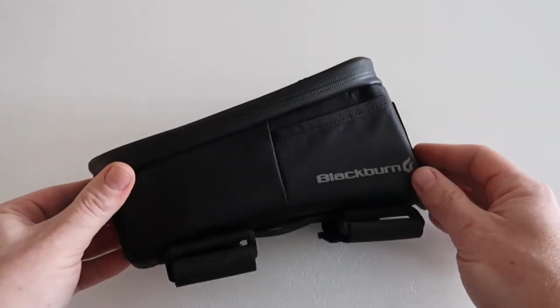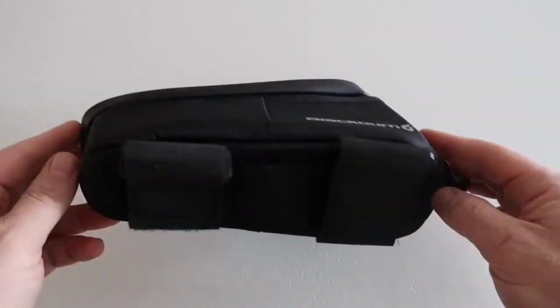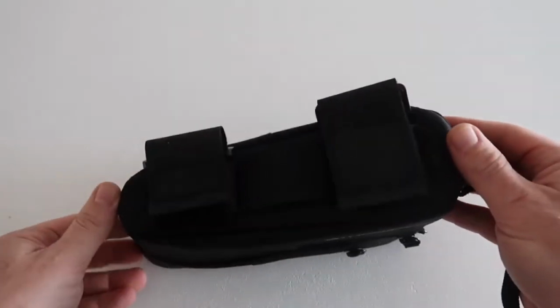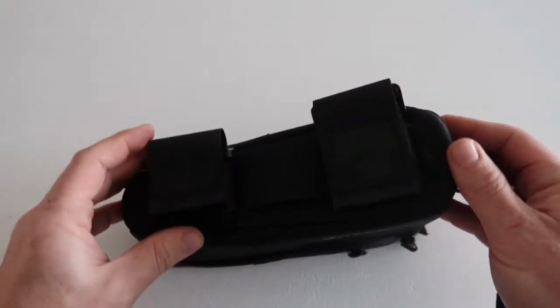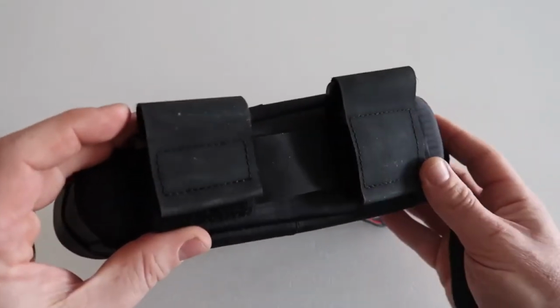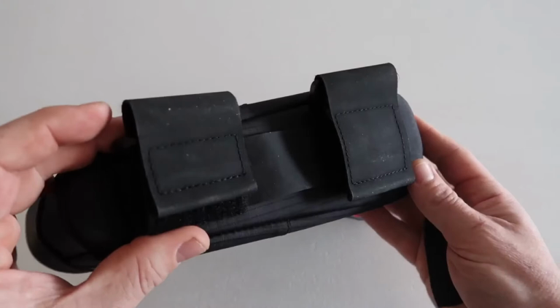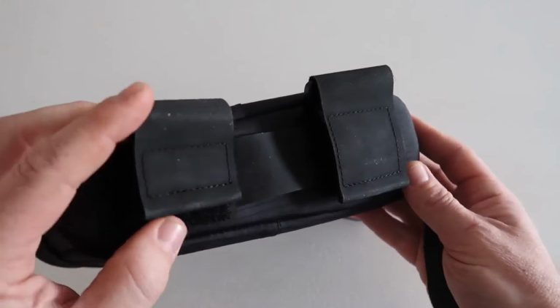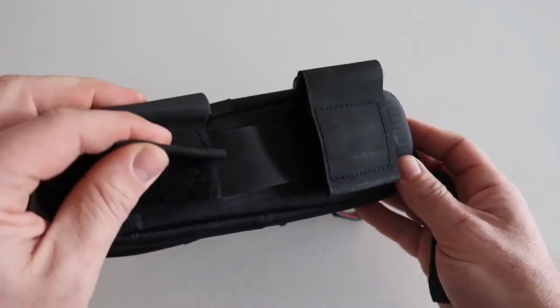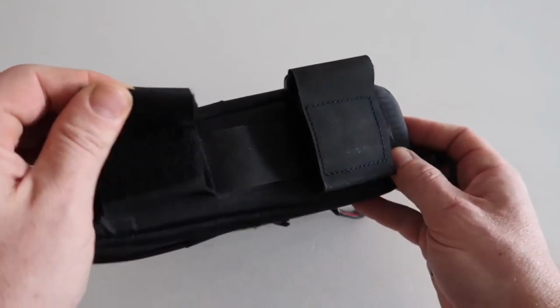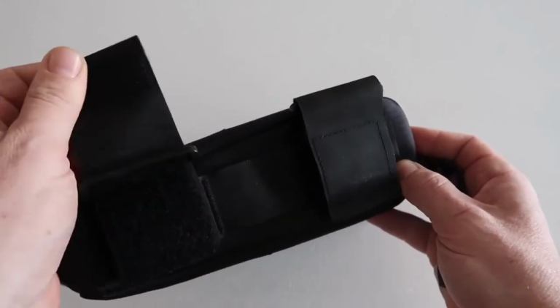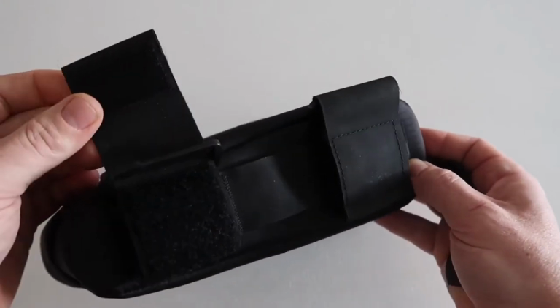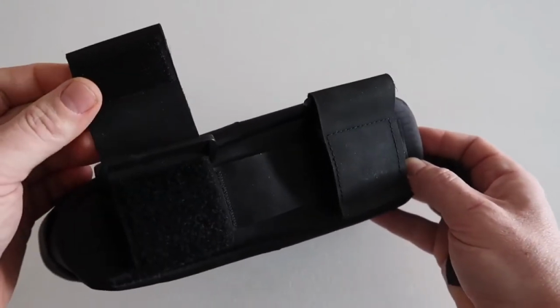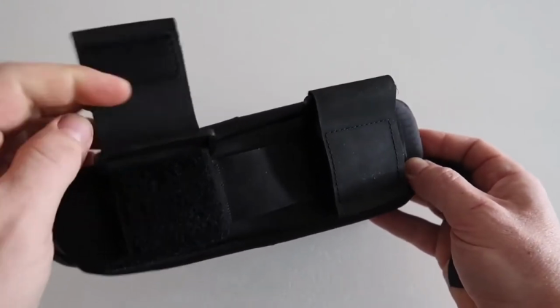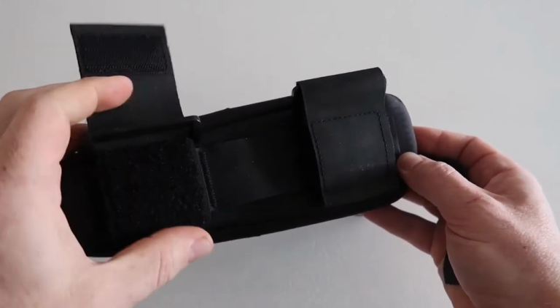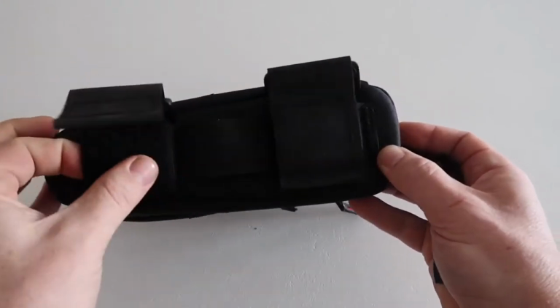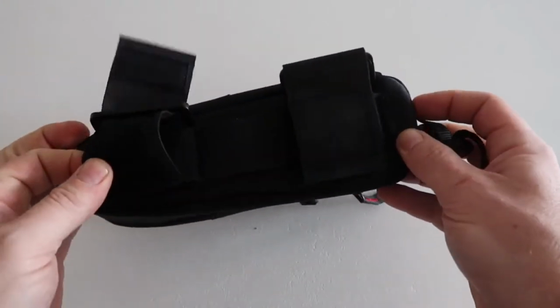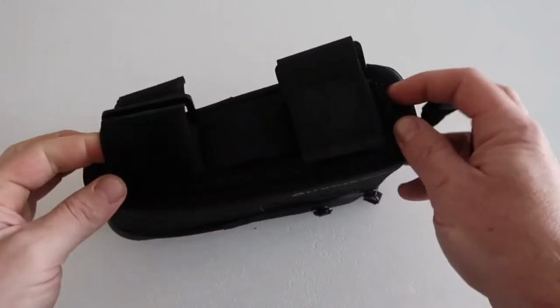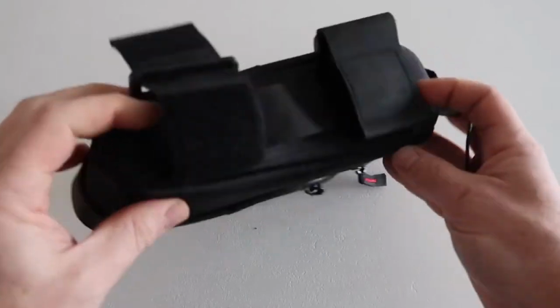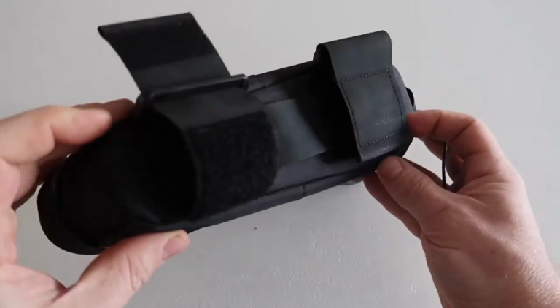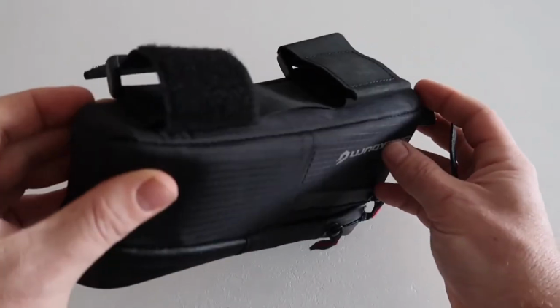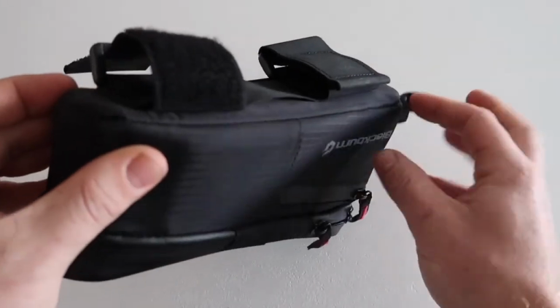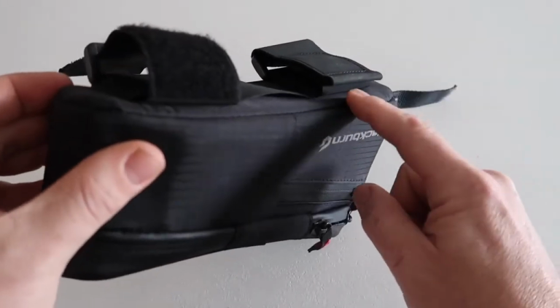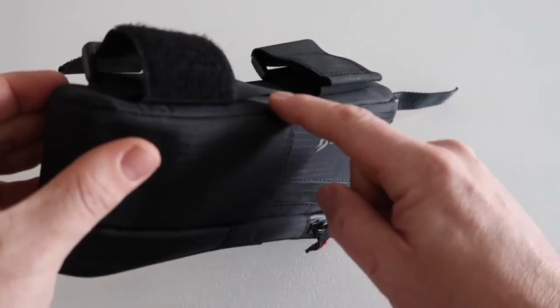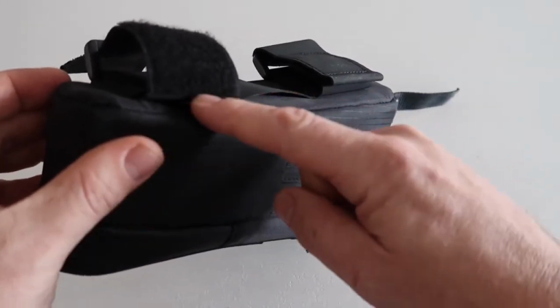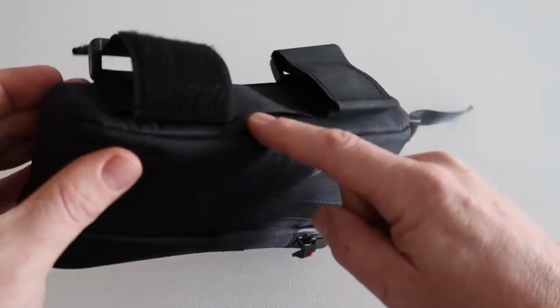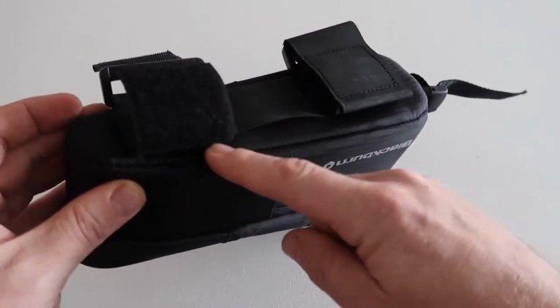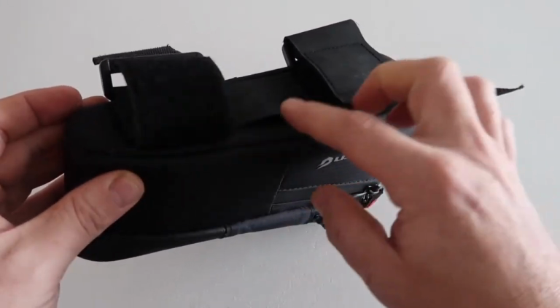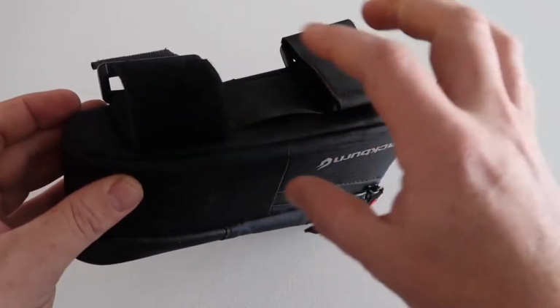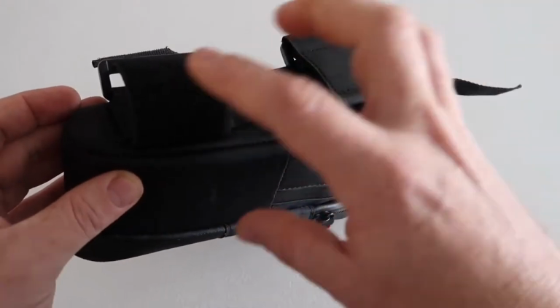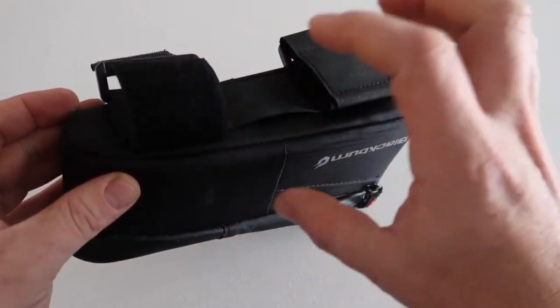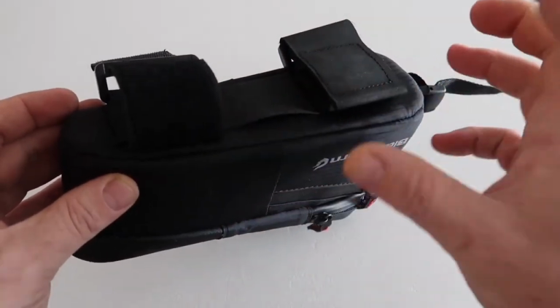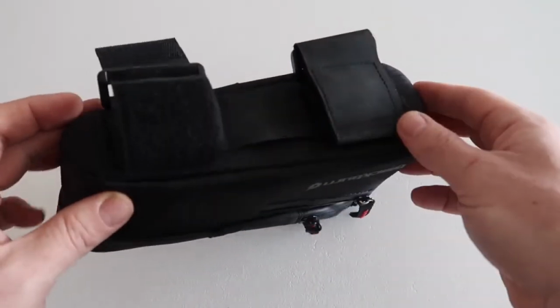On the outside it has two big straps on the bottom — these are chunky straps with lots of velcro. There are three different positions they can be put in, so you can change the slots to adjust exactly where it fits on your frame.